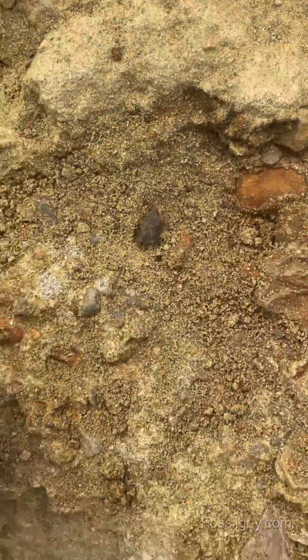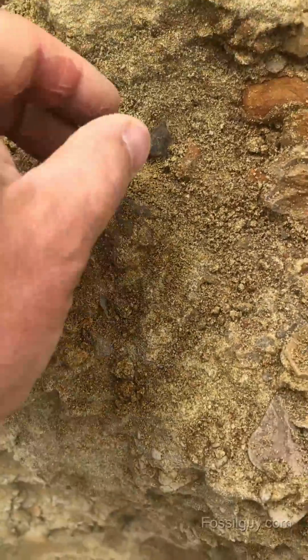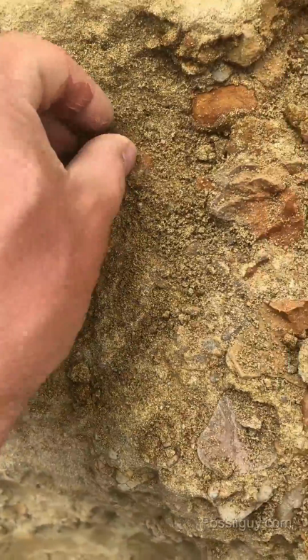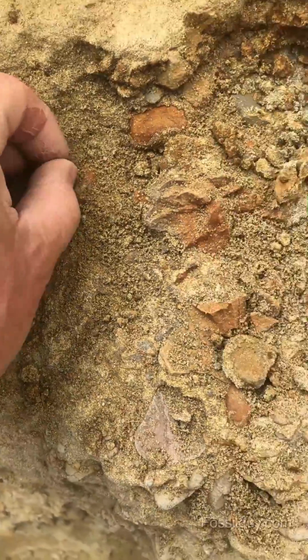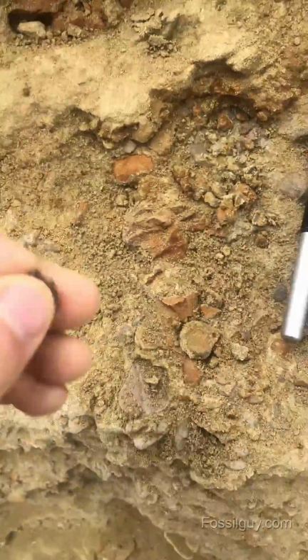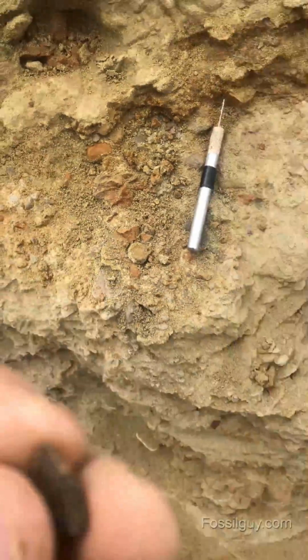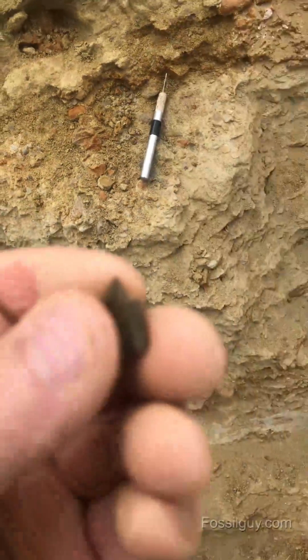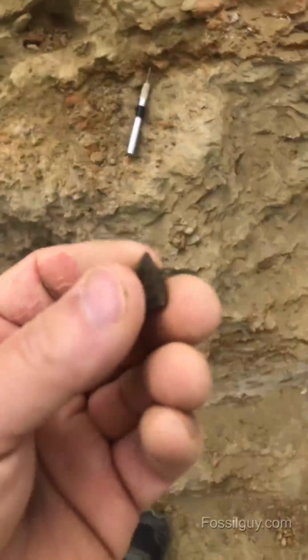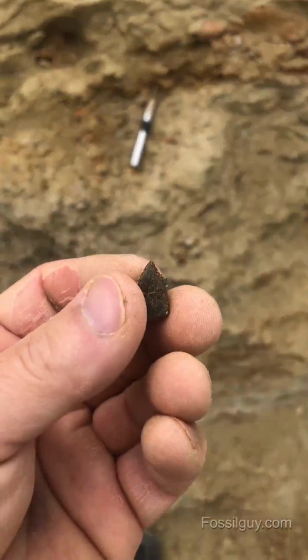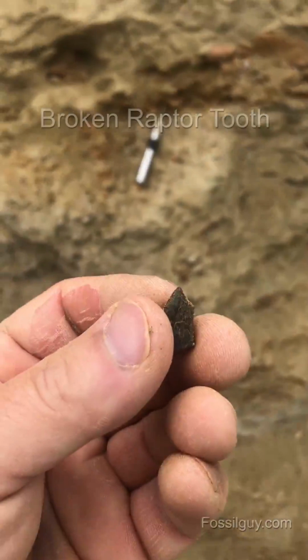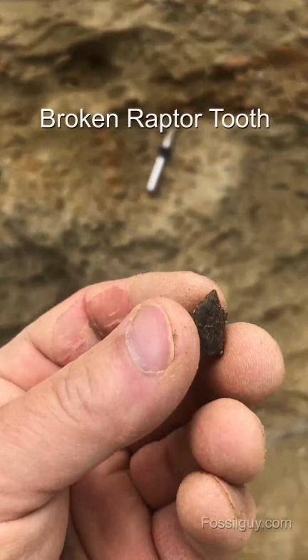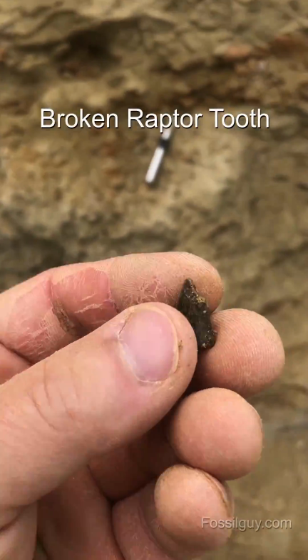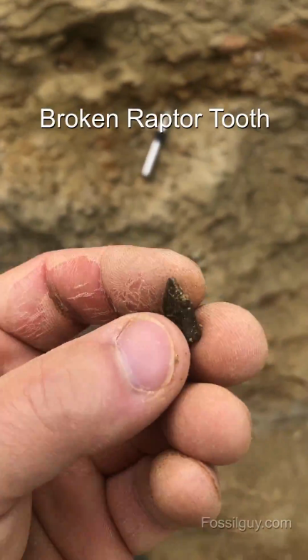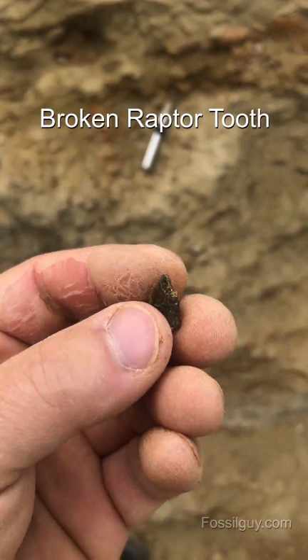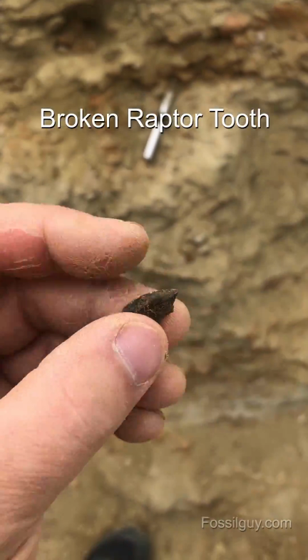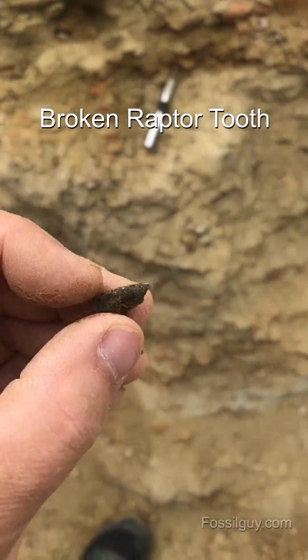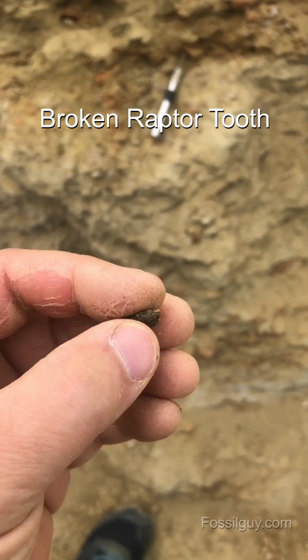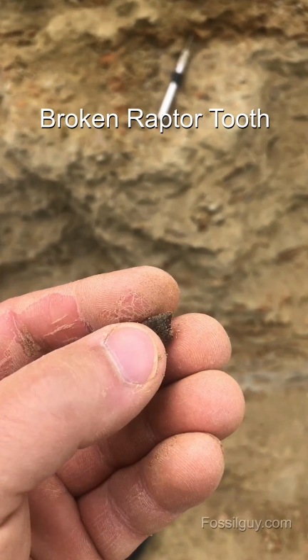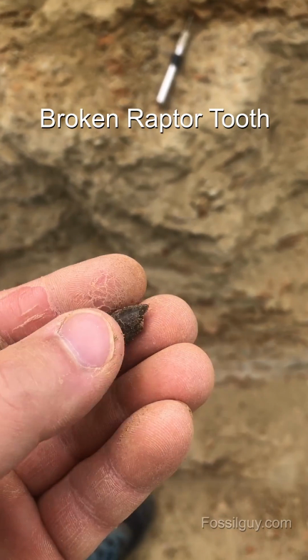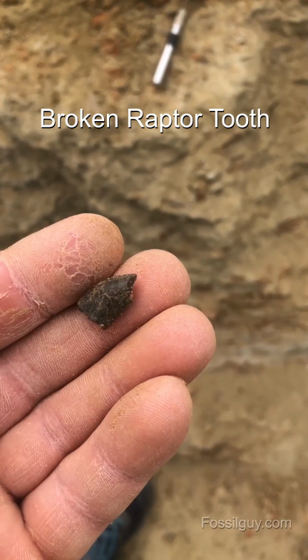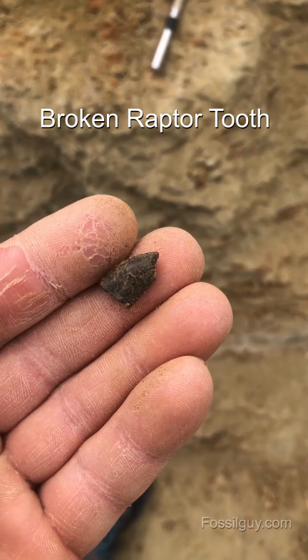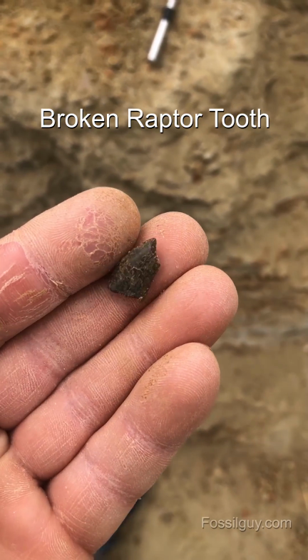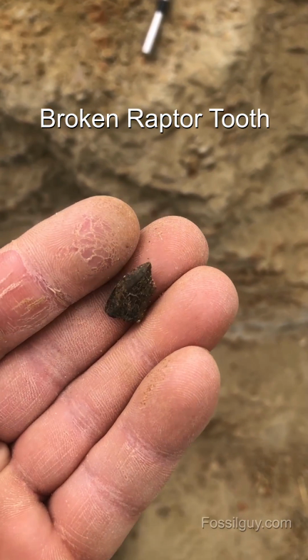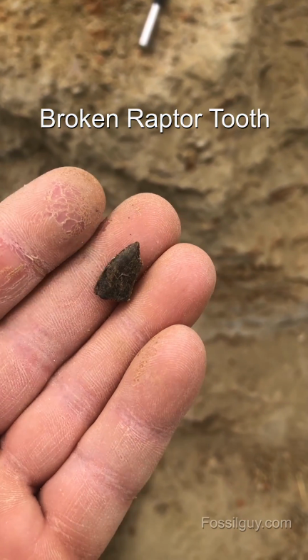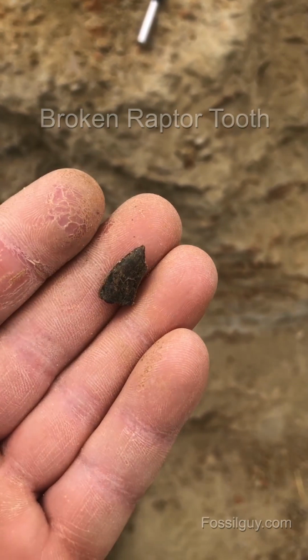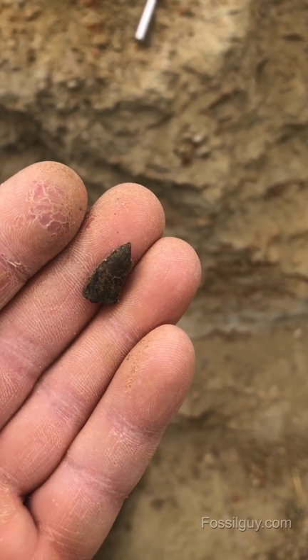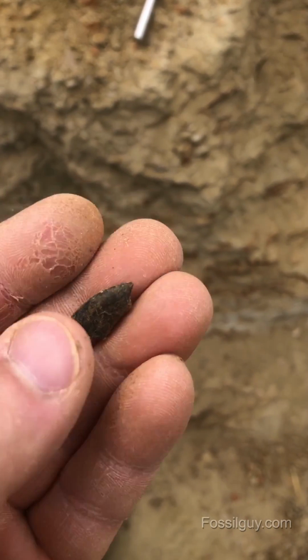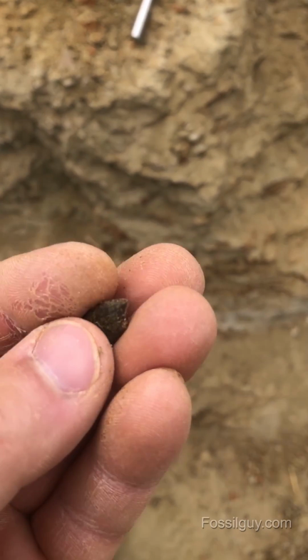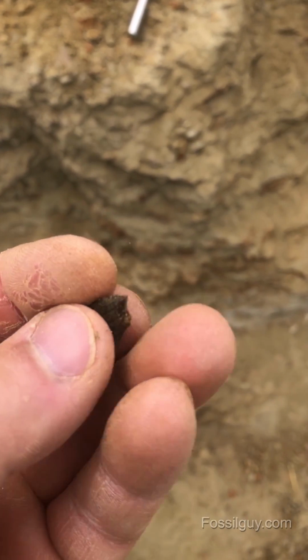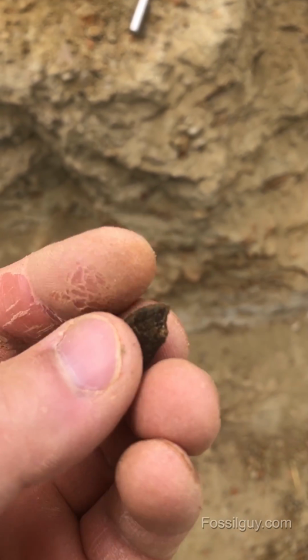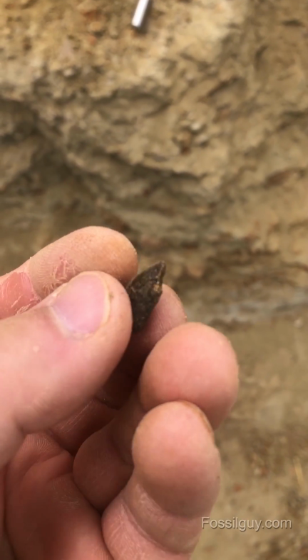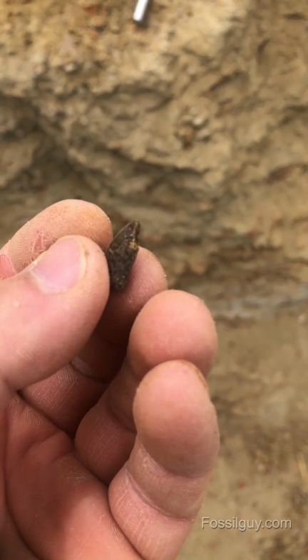Yeah, you don't hit that. It's a bone fragment. It's a little raptor tooth, really worn — the tip broke.